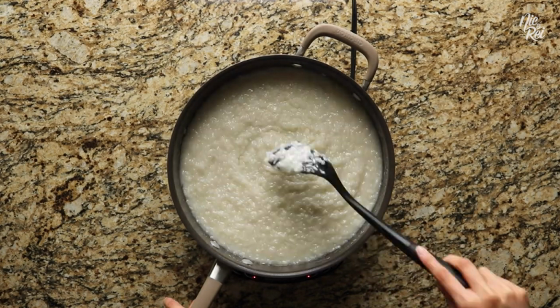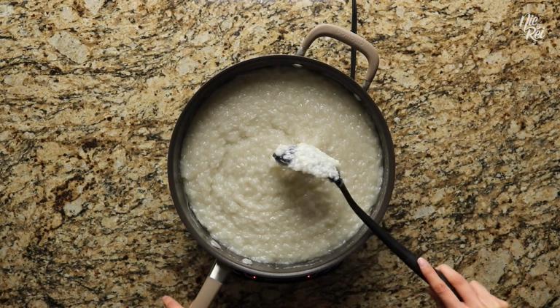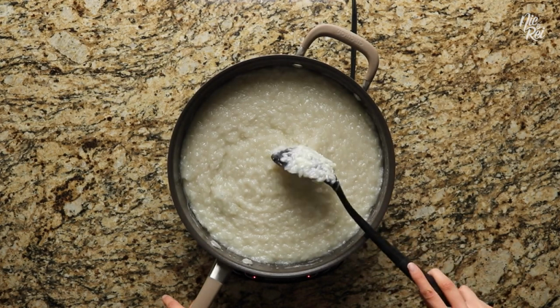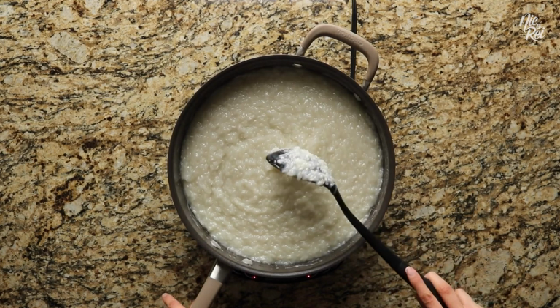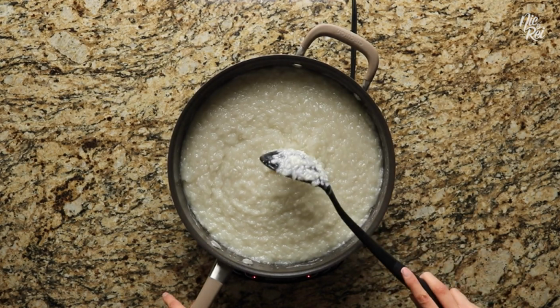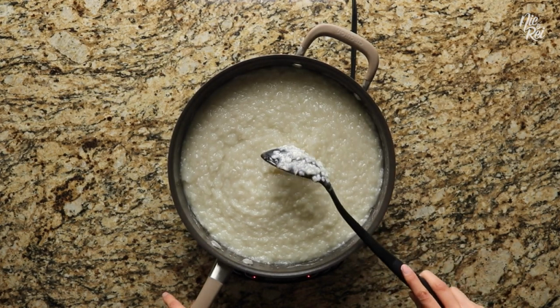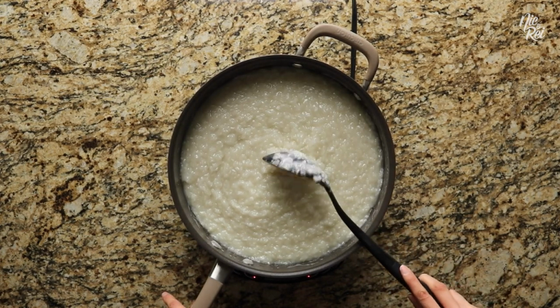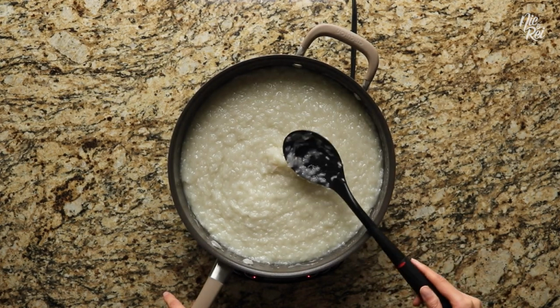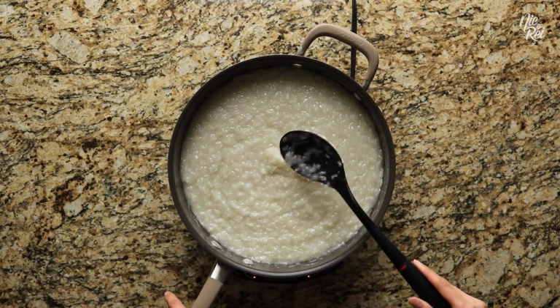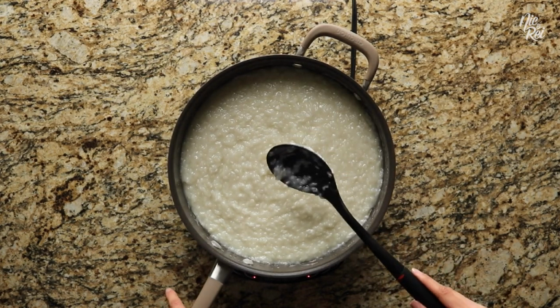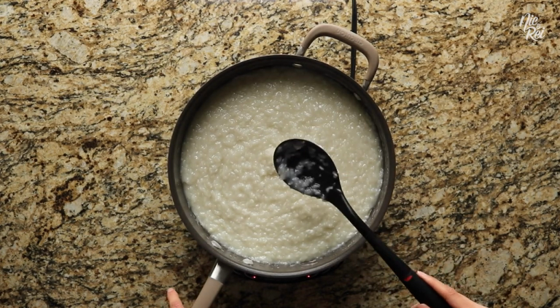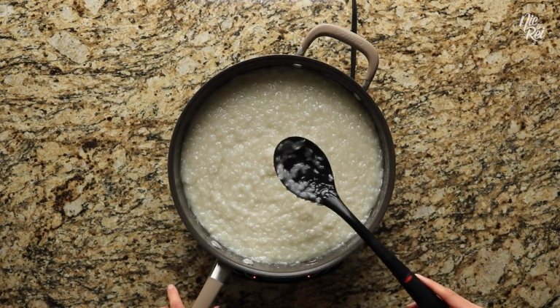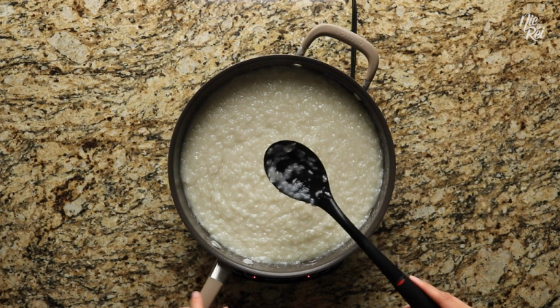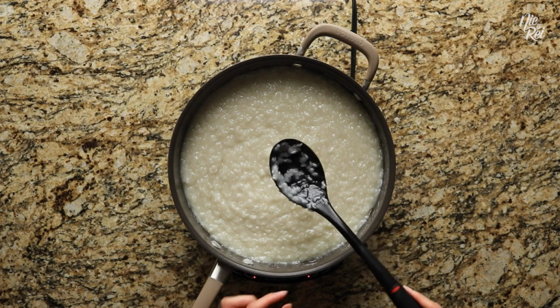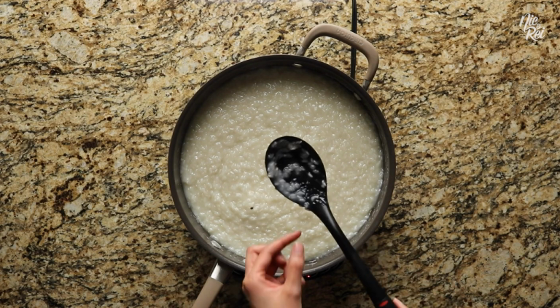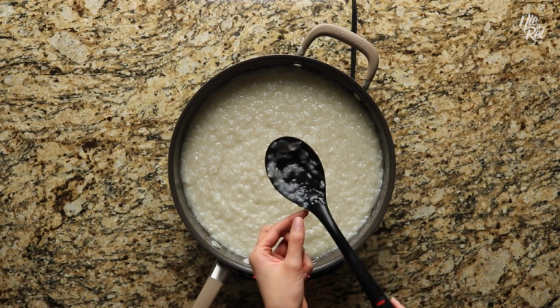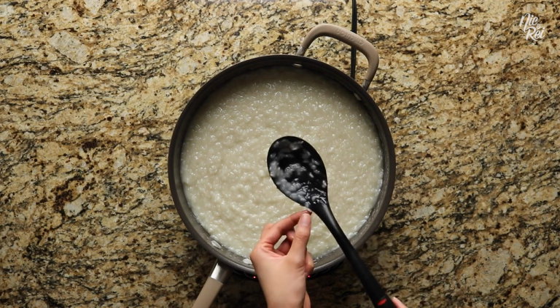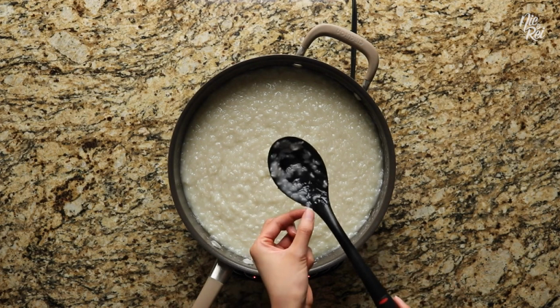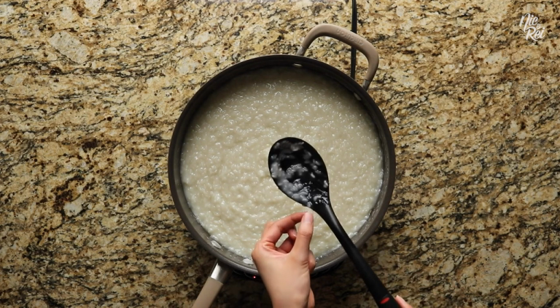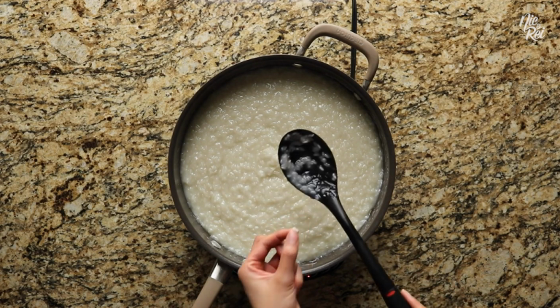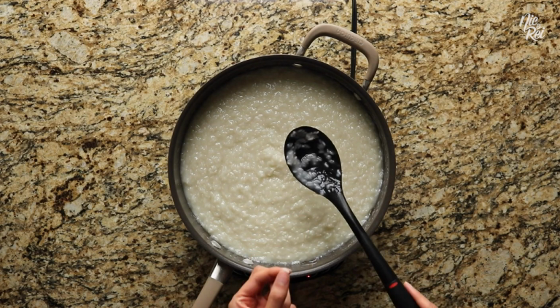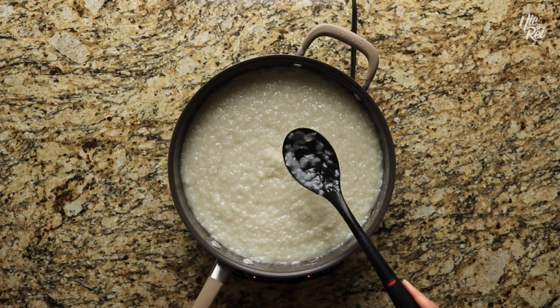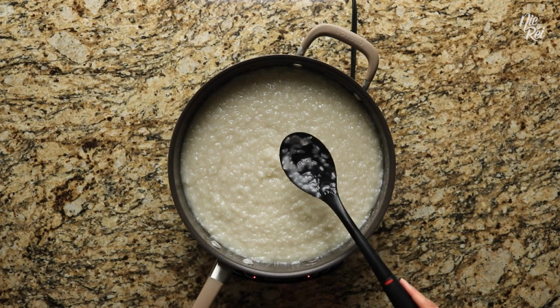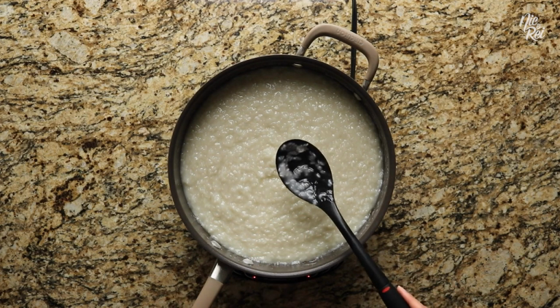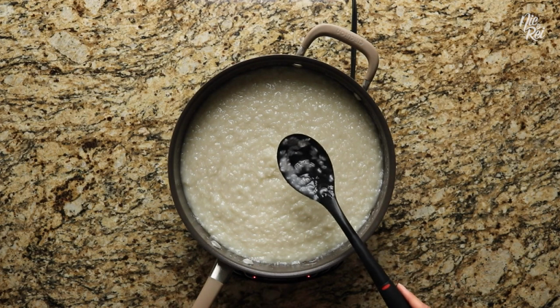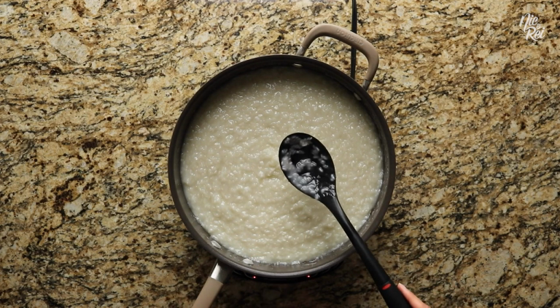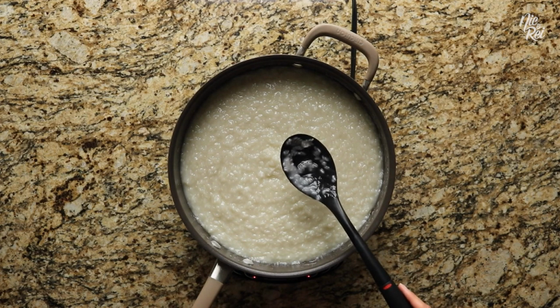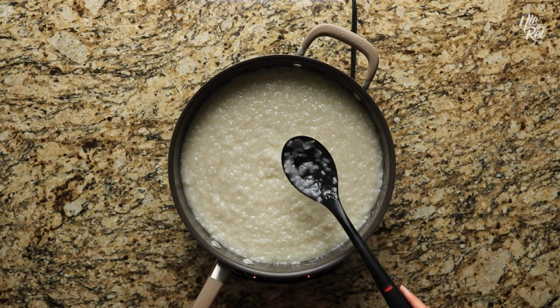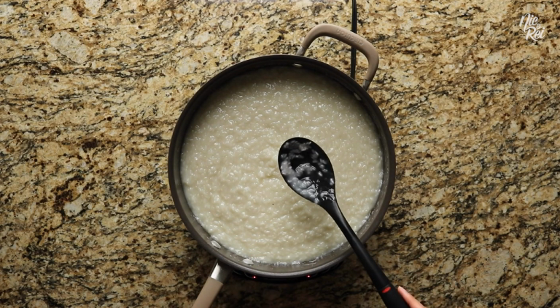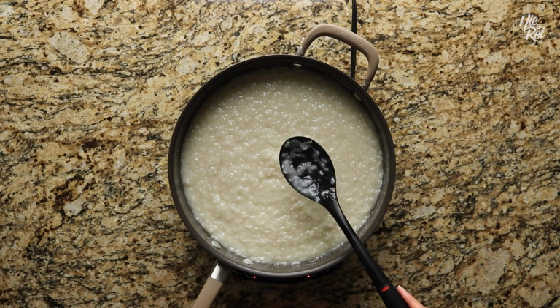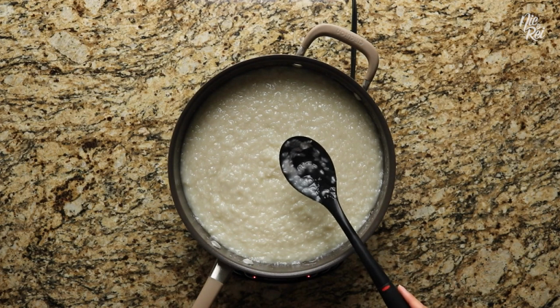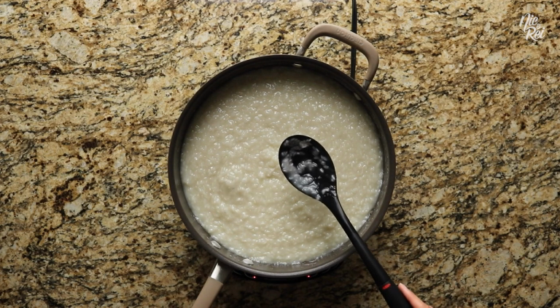You can check to see if your sweet rice is halfway cooked by biting into a single grain. It should break easily but still be a little hard.